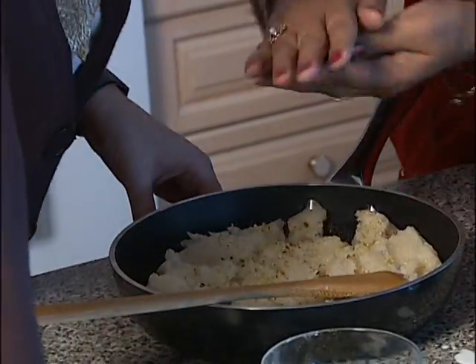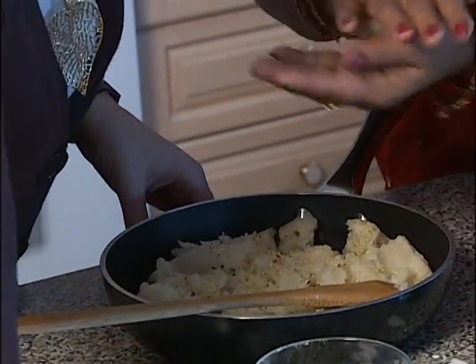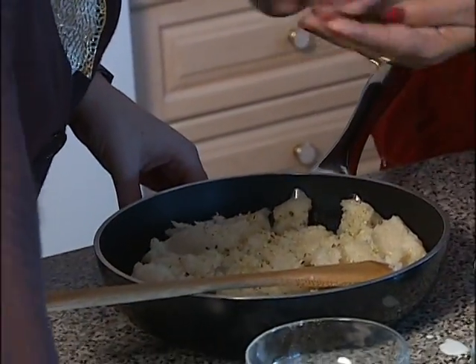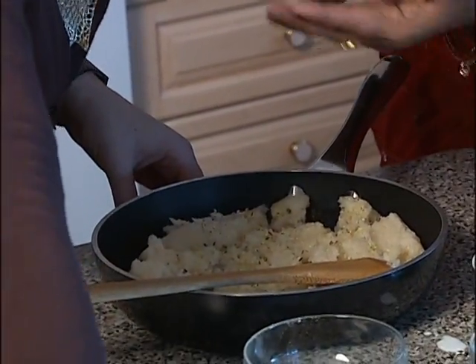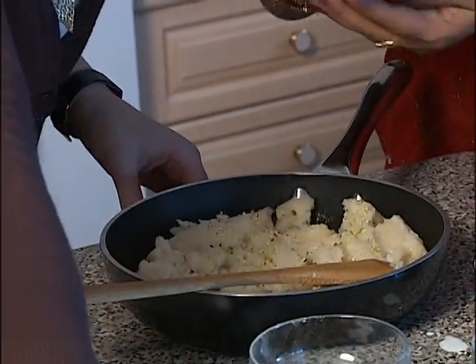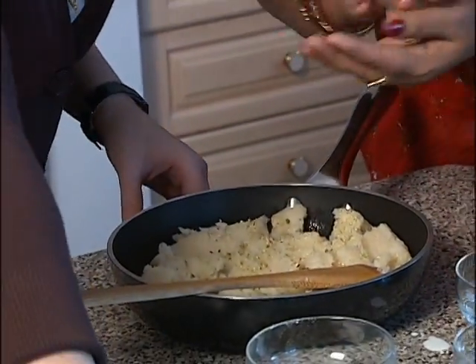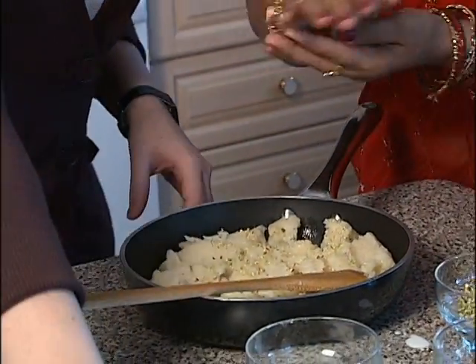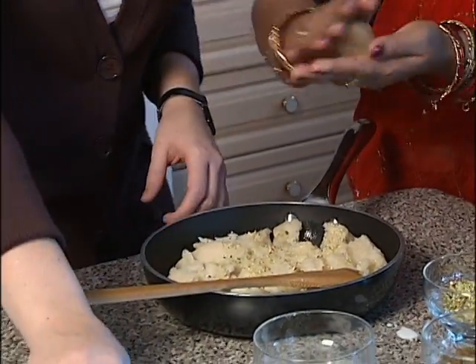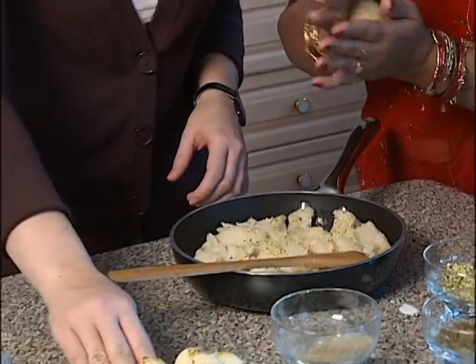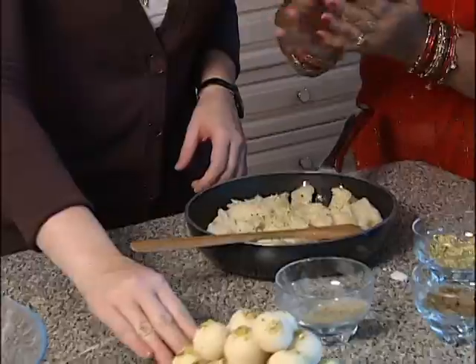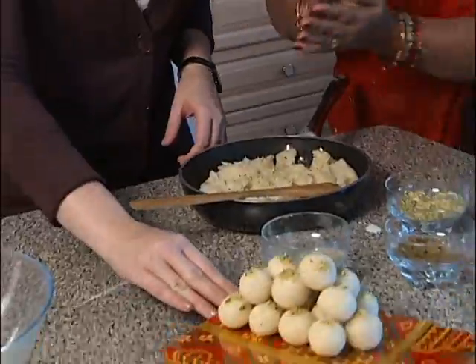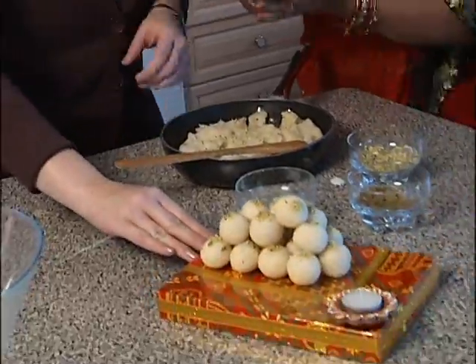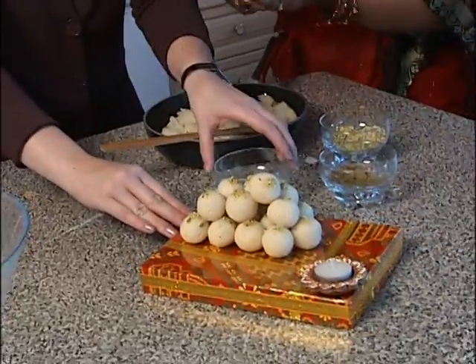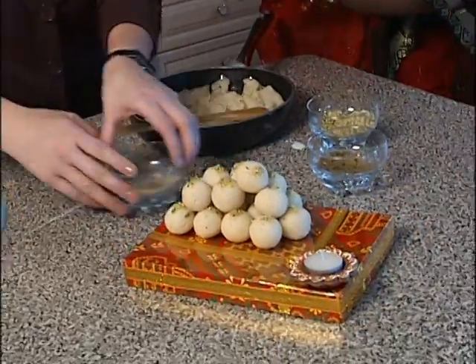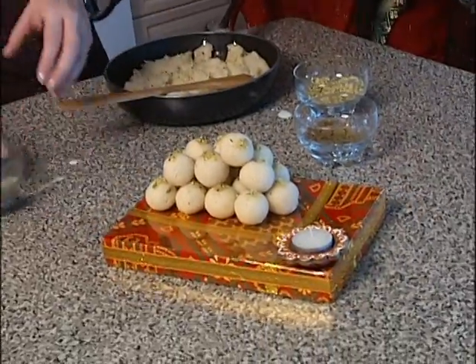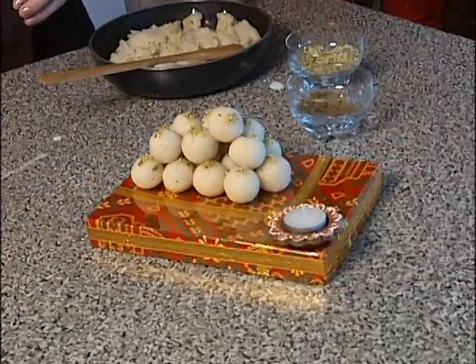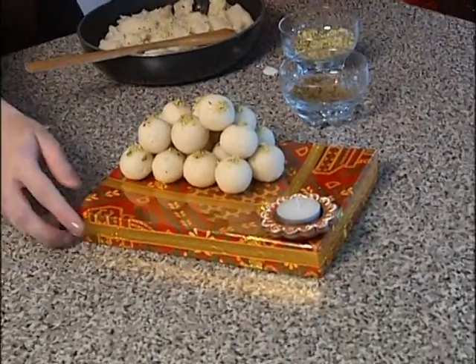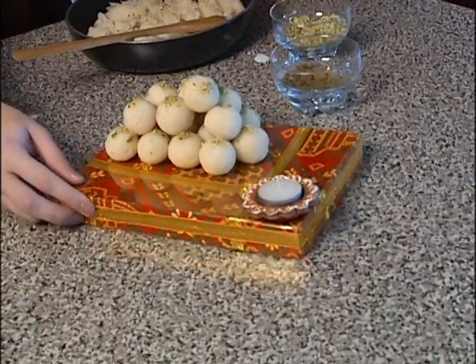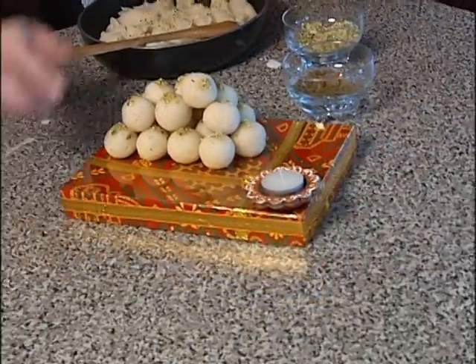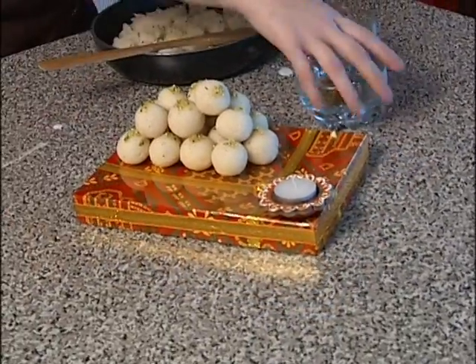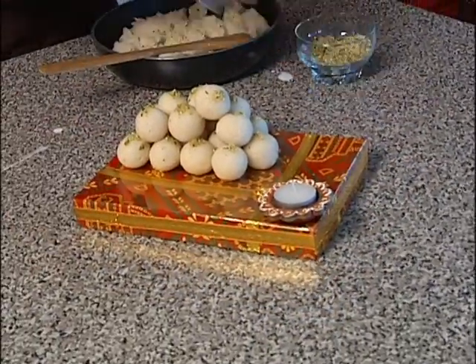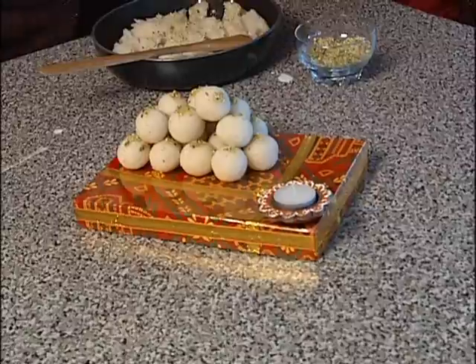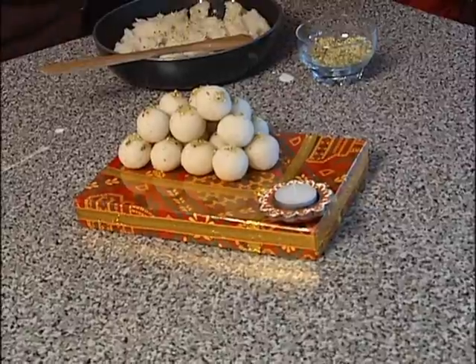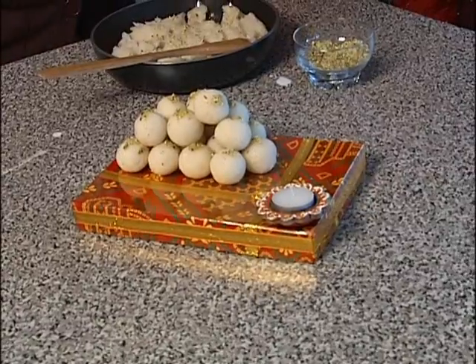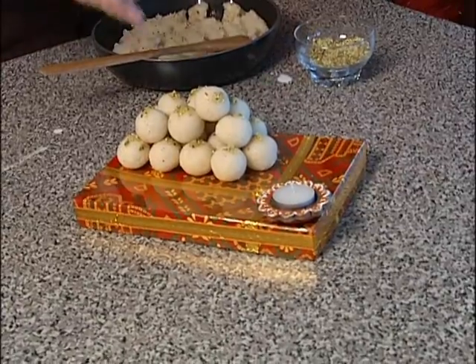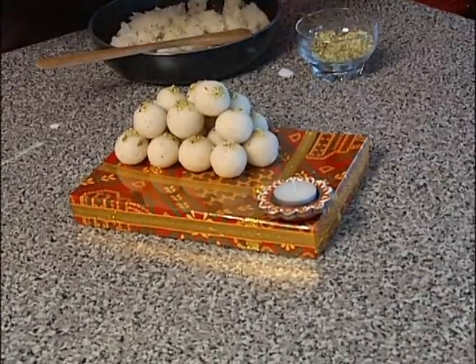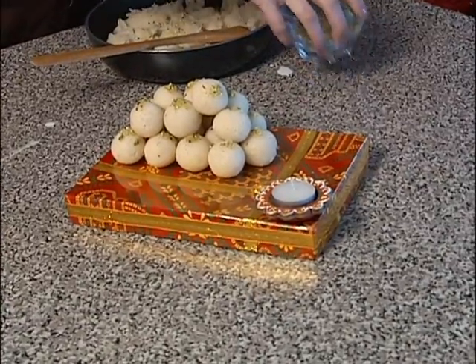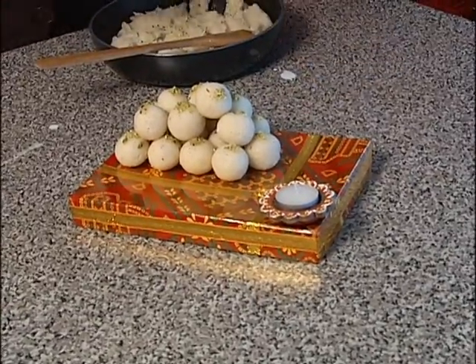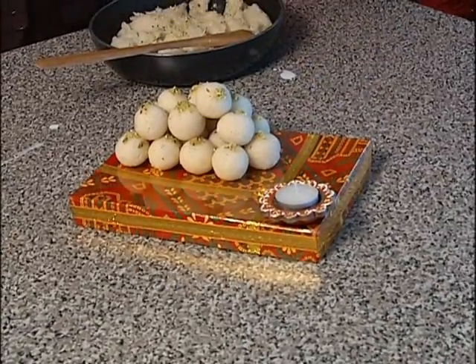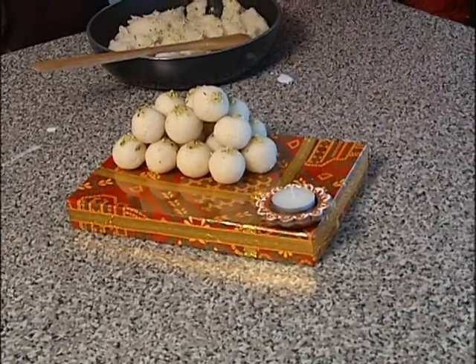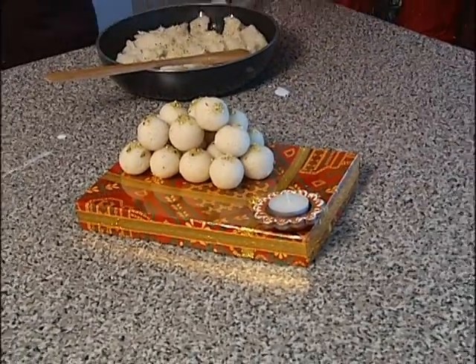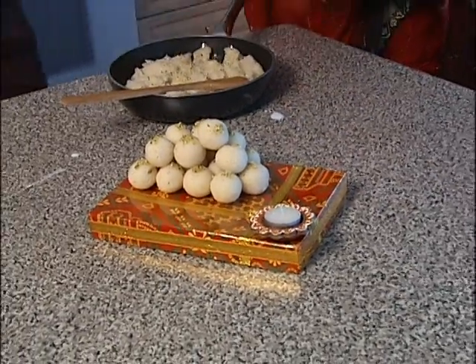I'm just going to grab our tray here. You have made a wonderful presentation for us. Thank you. This looks absolutely wonderful — look at that! And of course during Diwali, the festival of lights, I like that you've got a candle here which we are going to light.